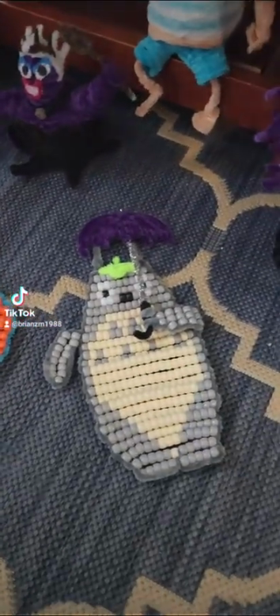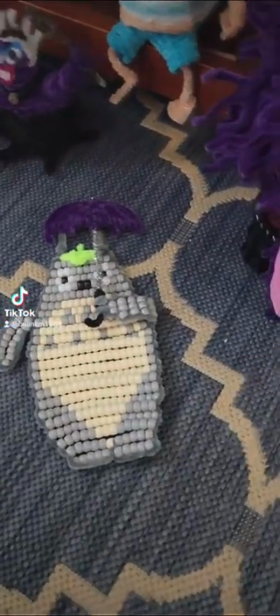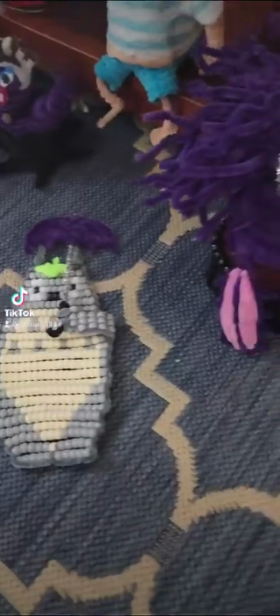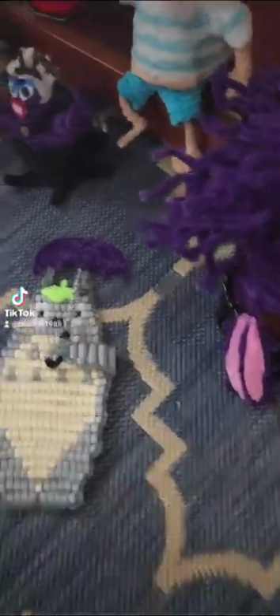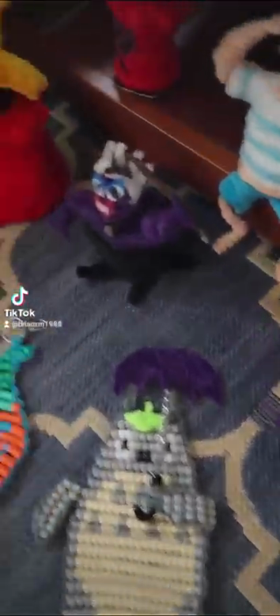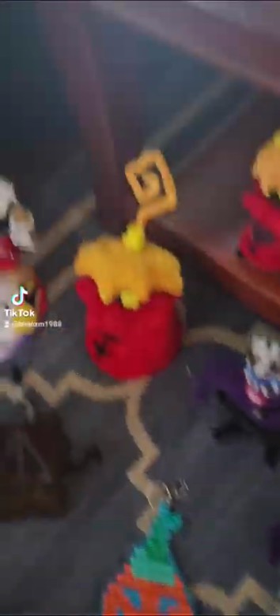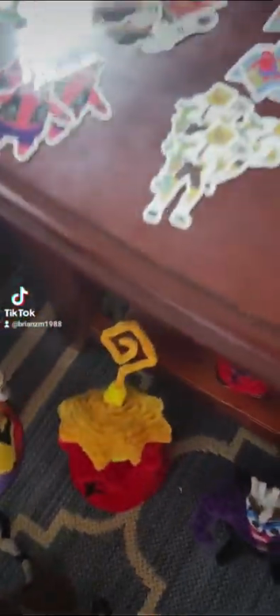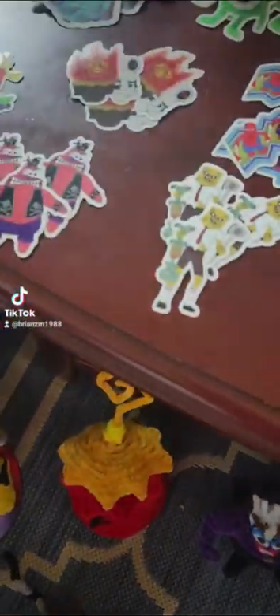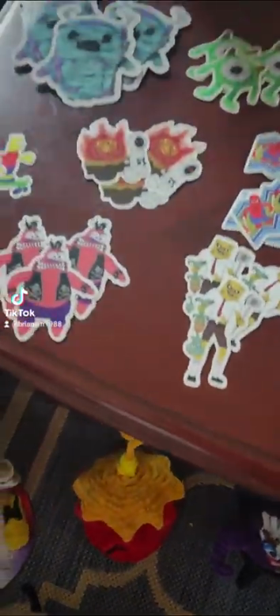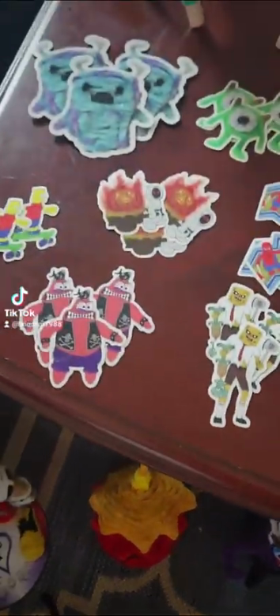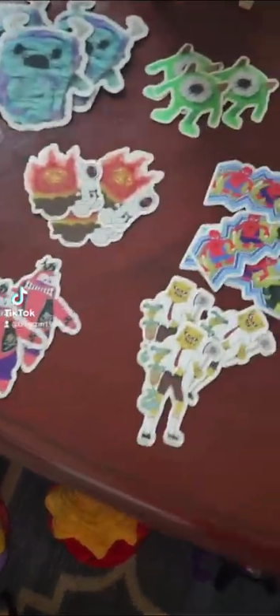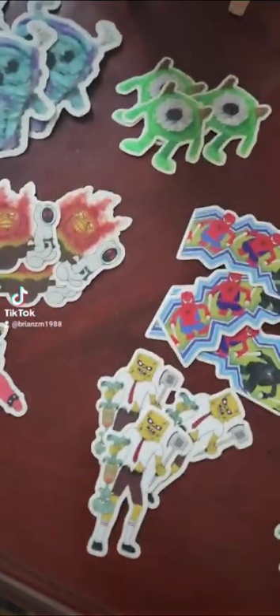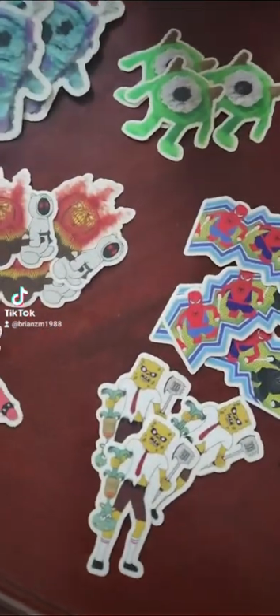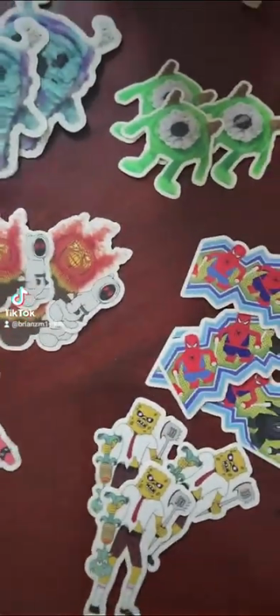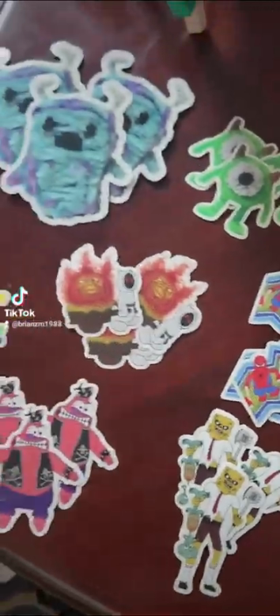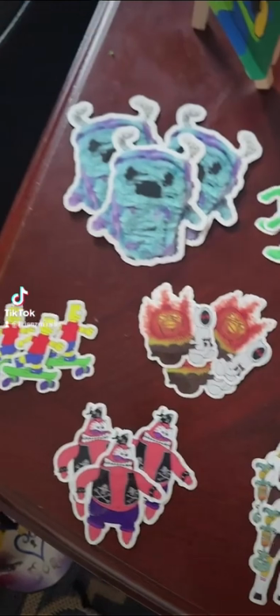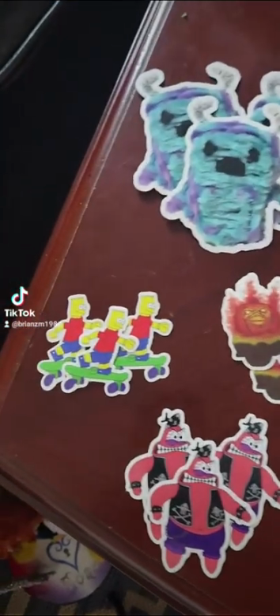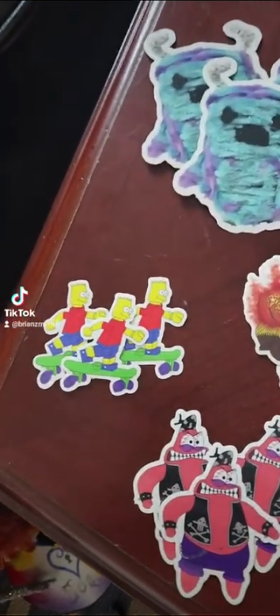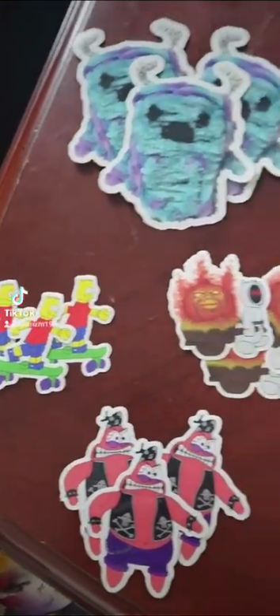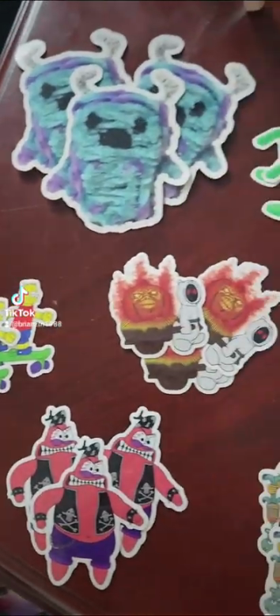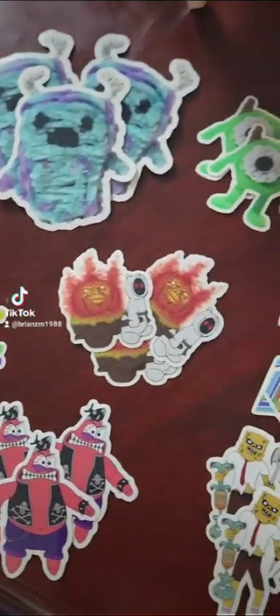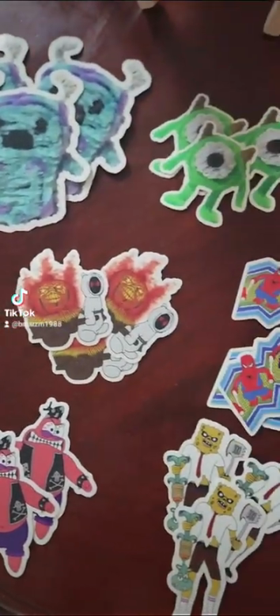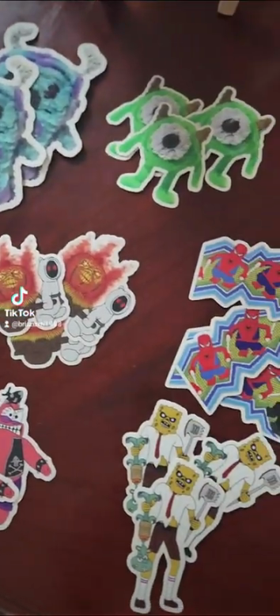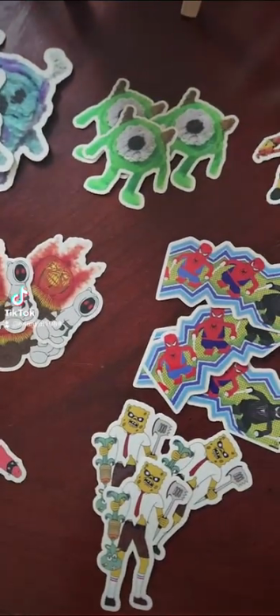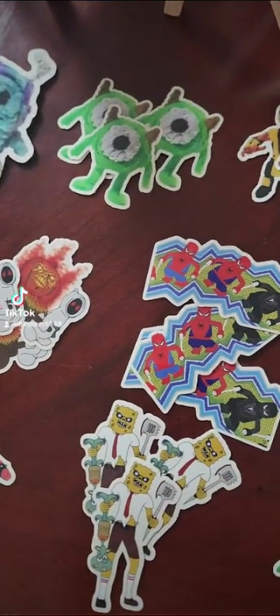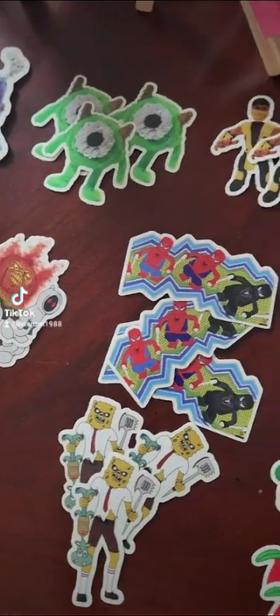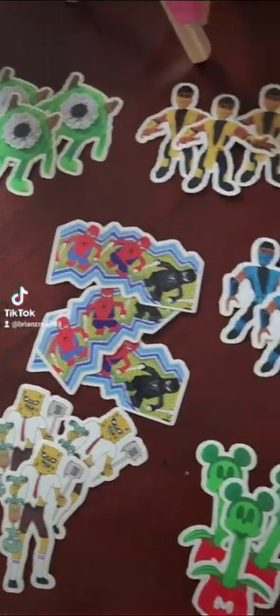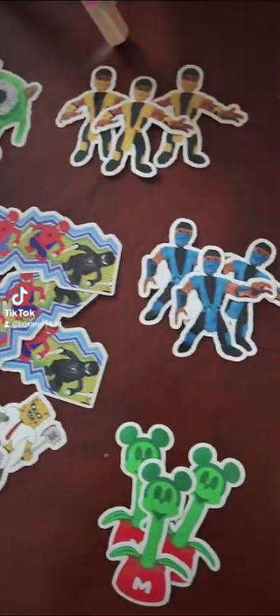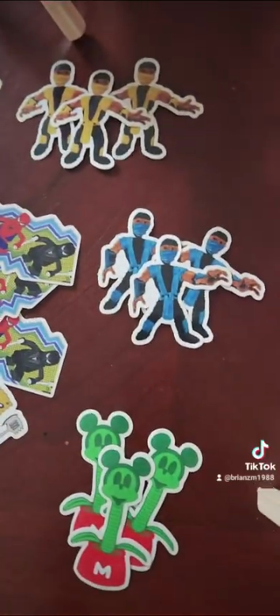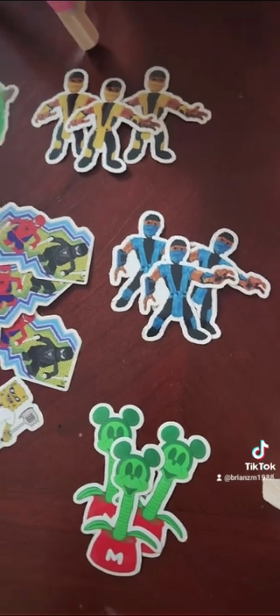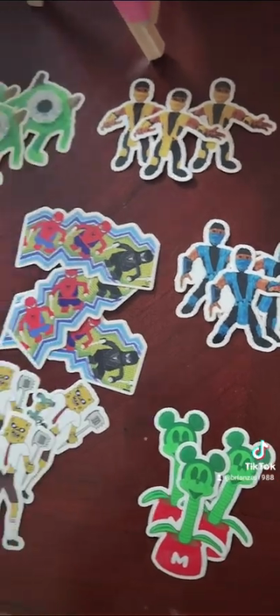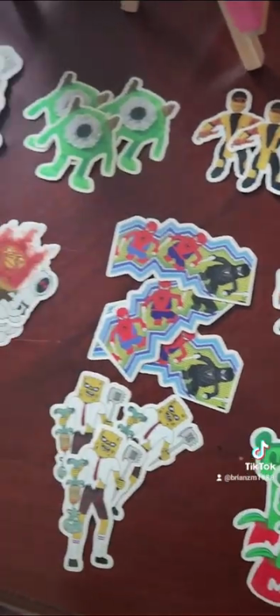And then I have all these — I have ten different stickers I'm selling. A lot of each one: Bart Simpson, haunted pumpkin farmer, Spiderman, two Mortal Kombats.